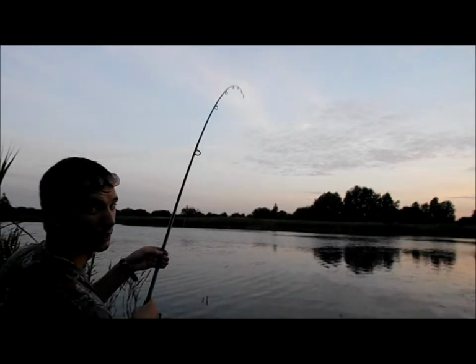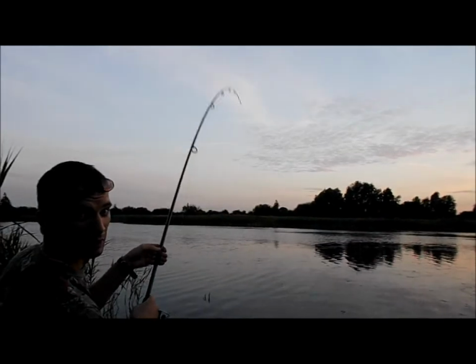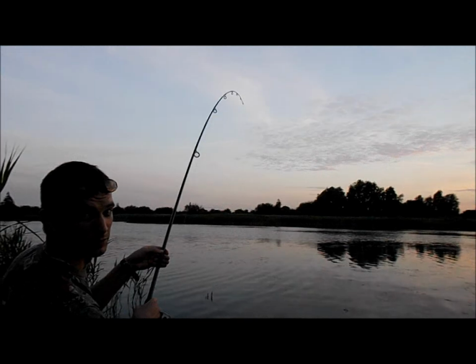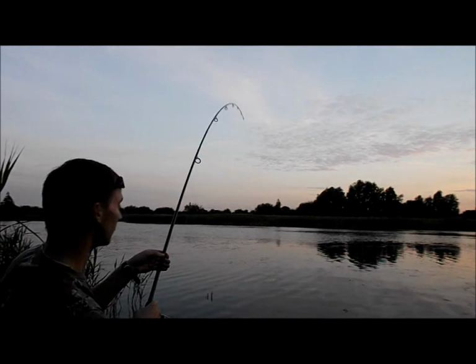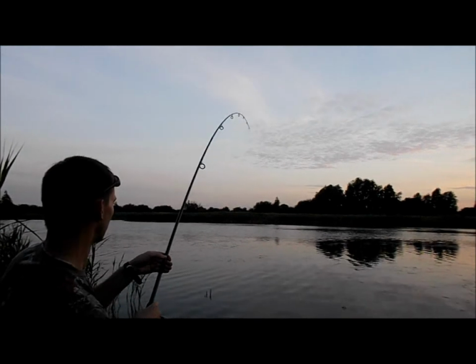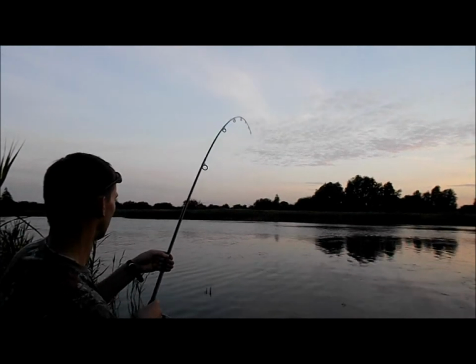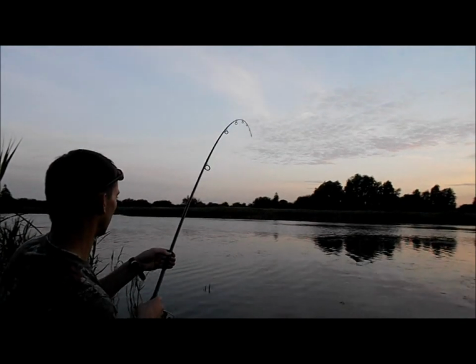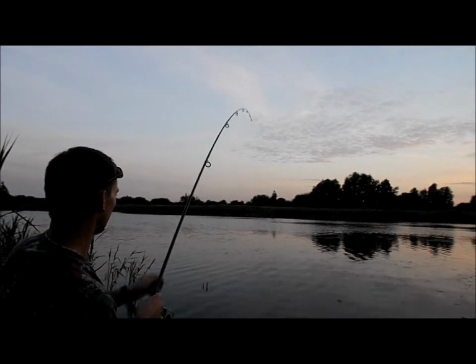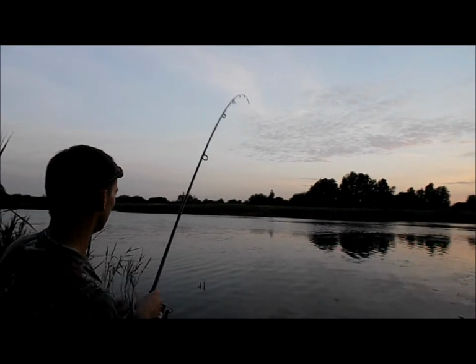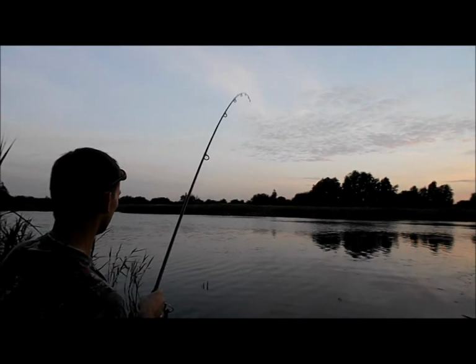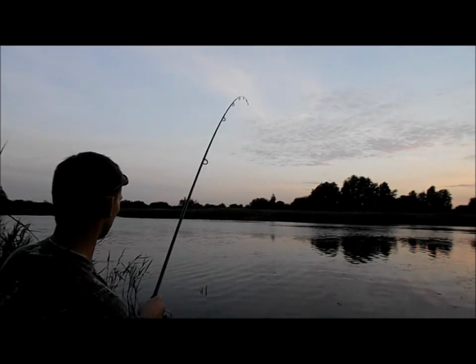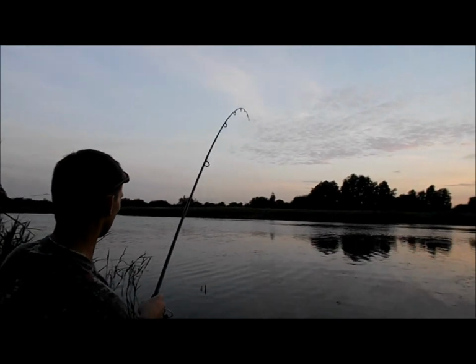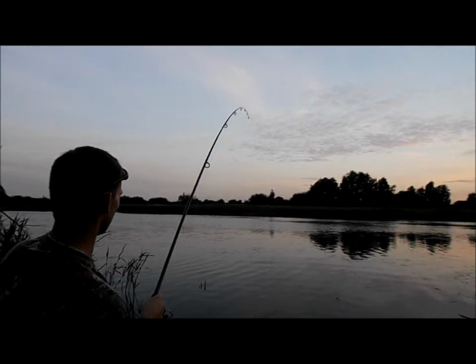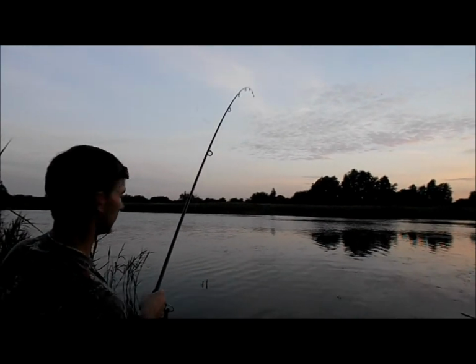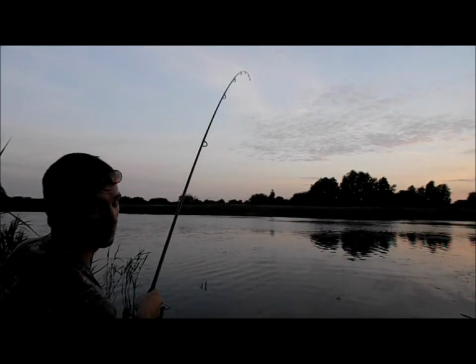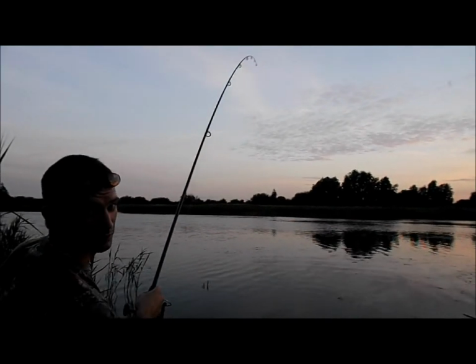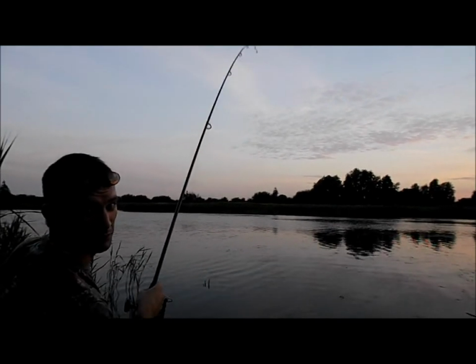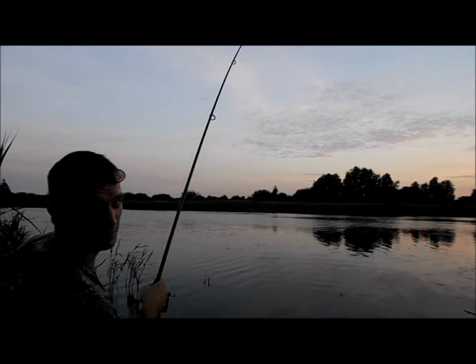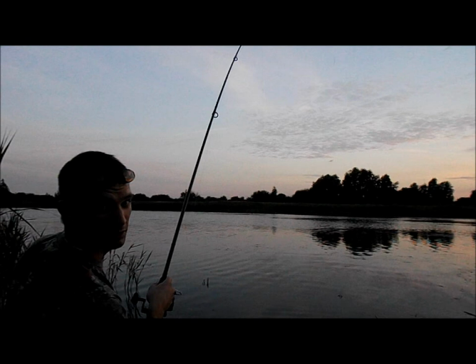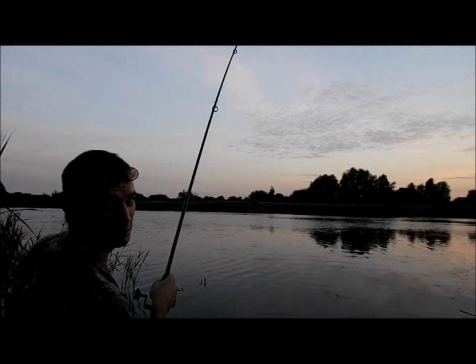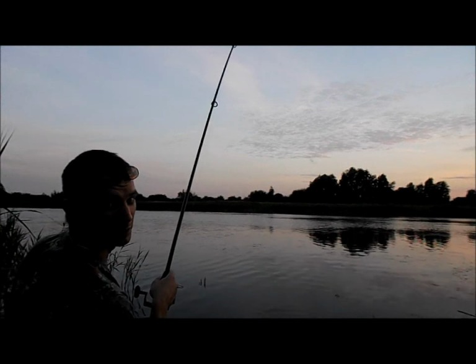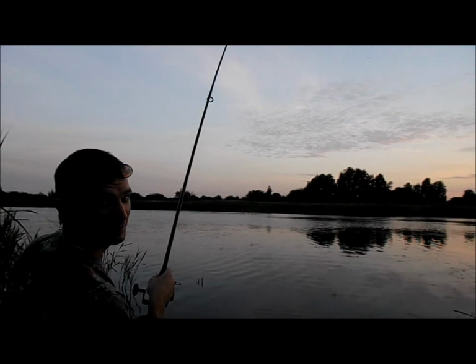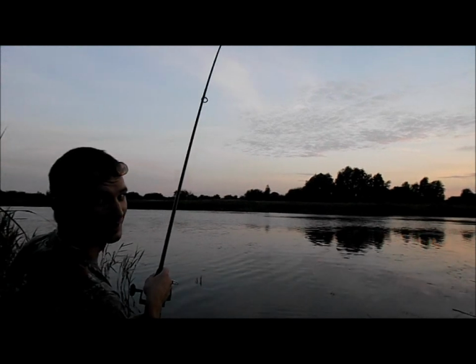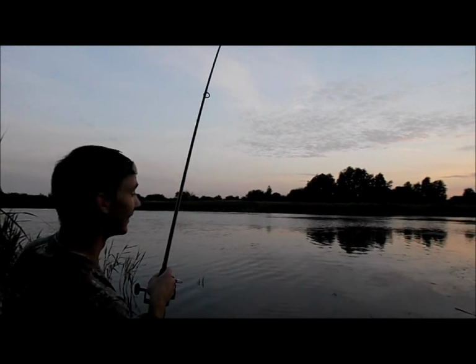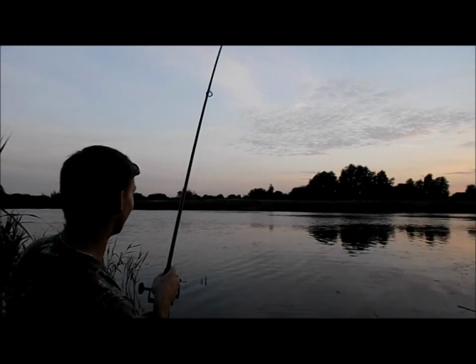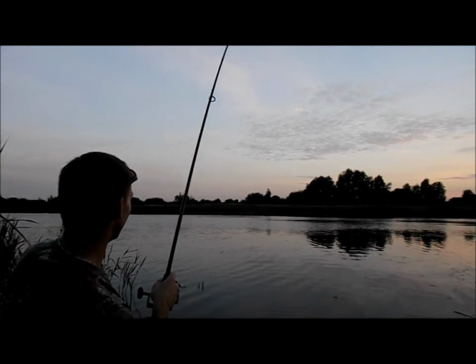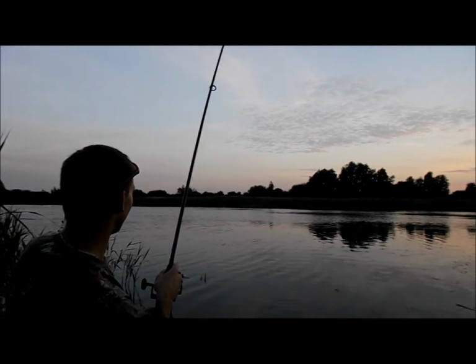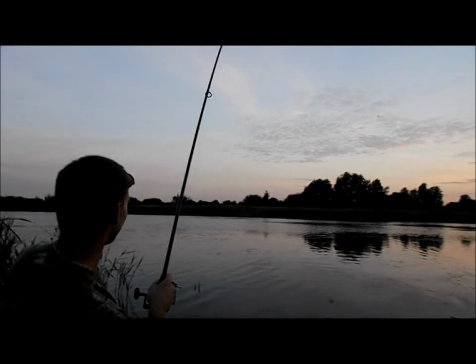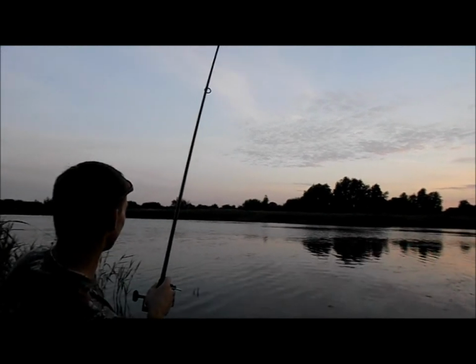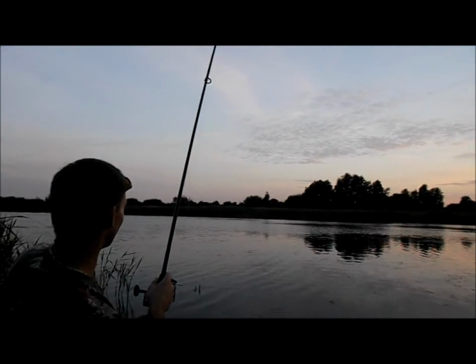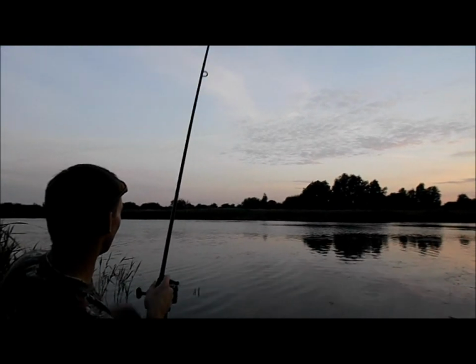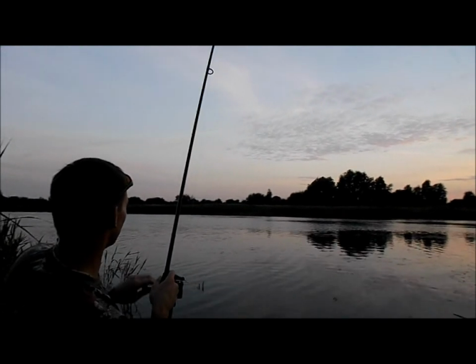Right, I've just caught this on a solid PVA bag, that took out by boat.